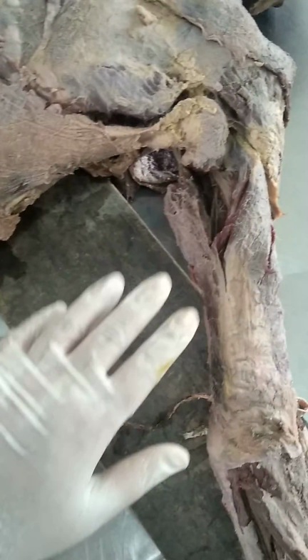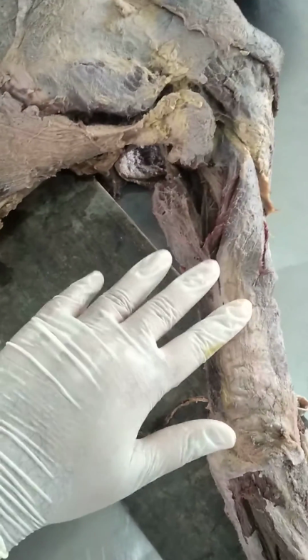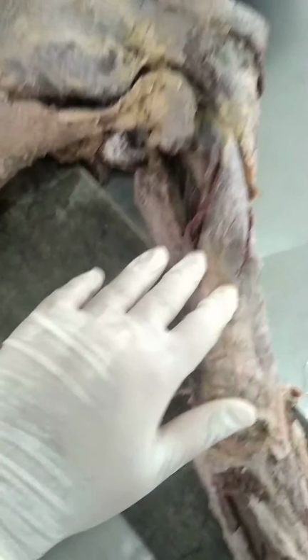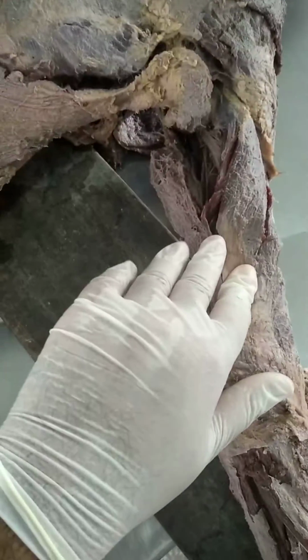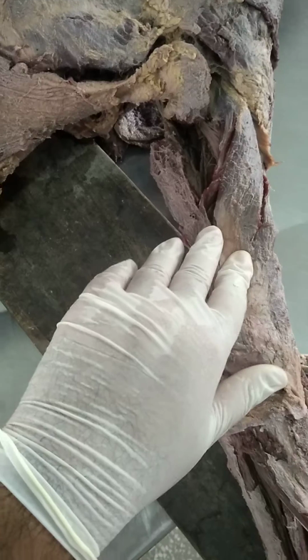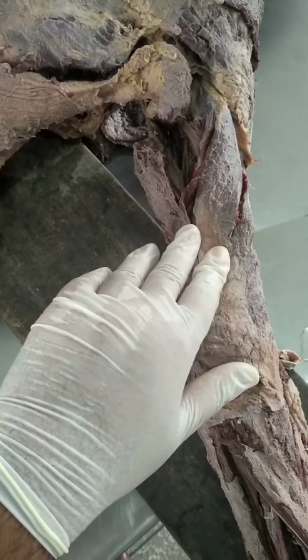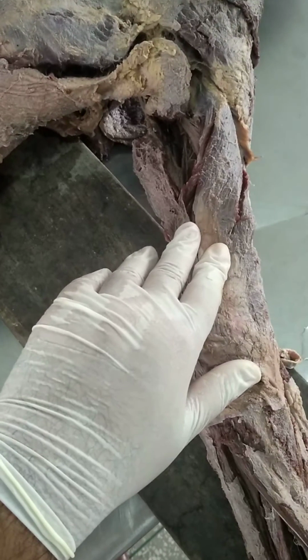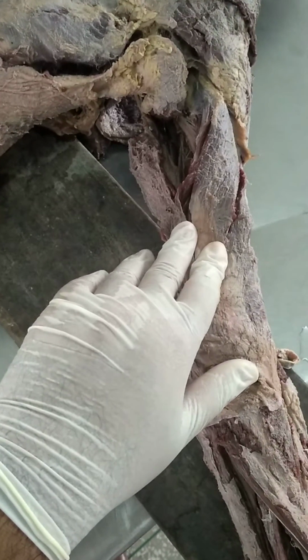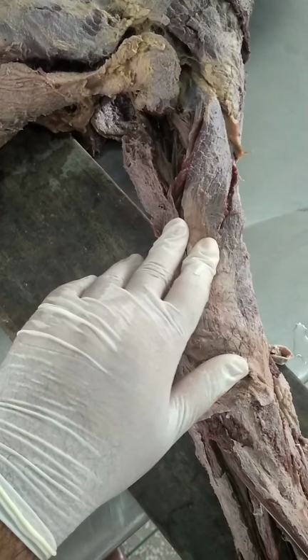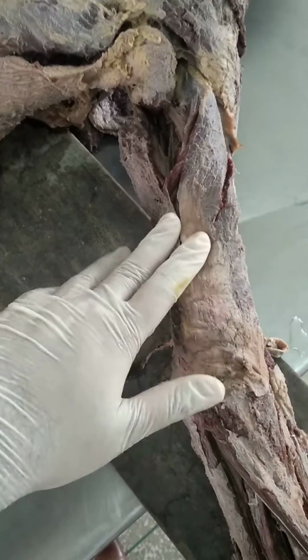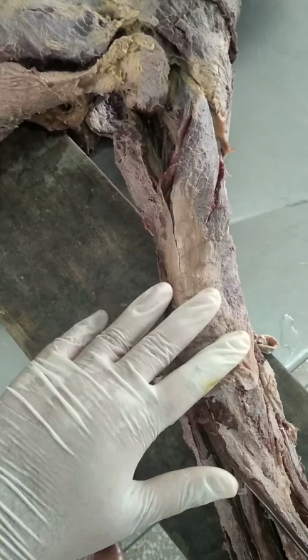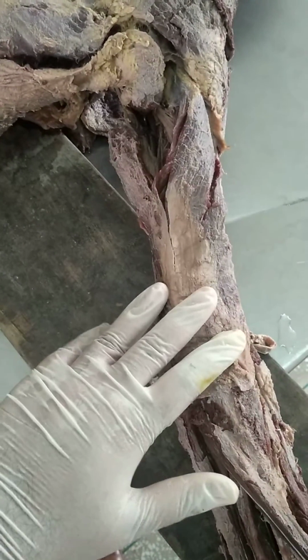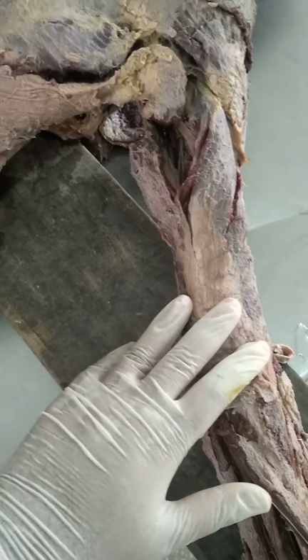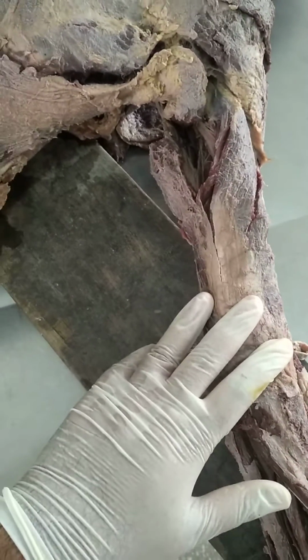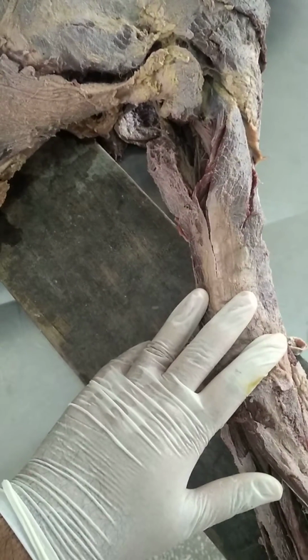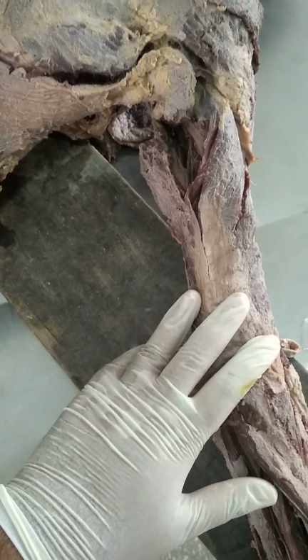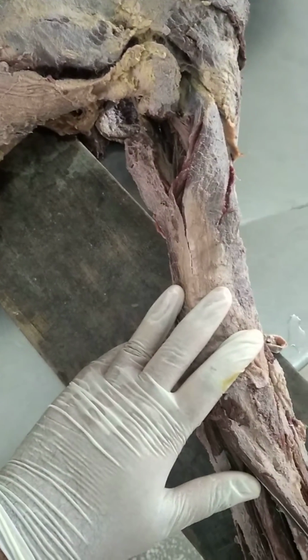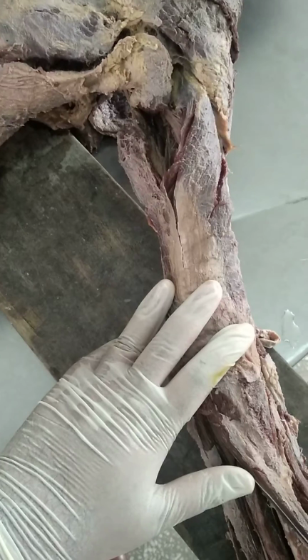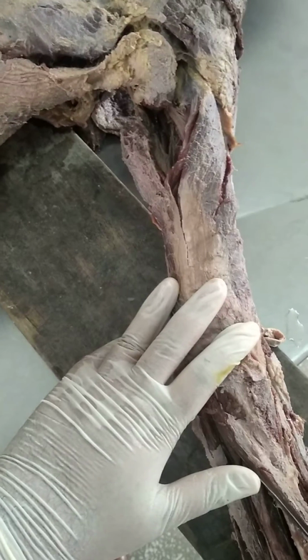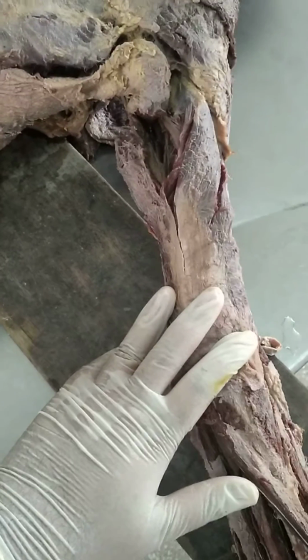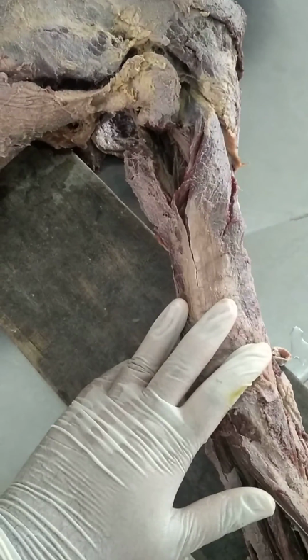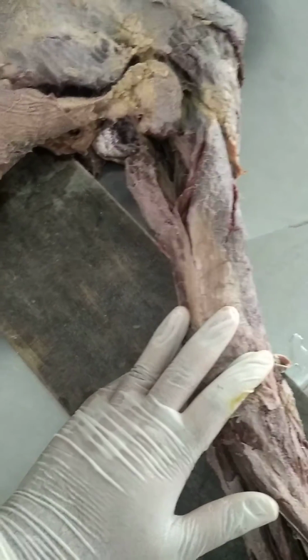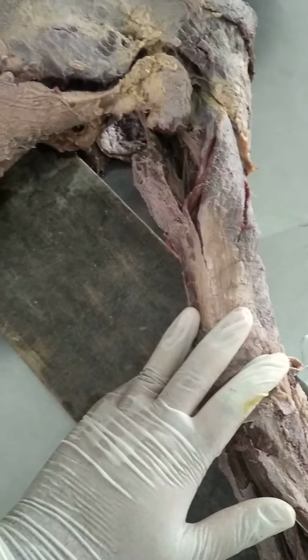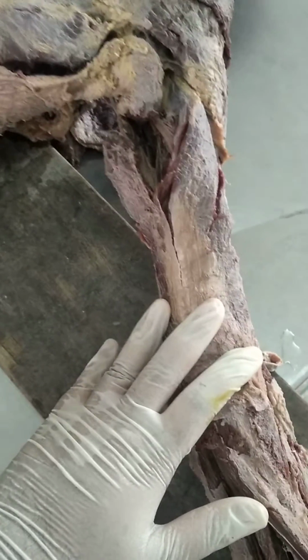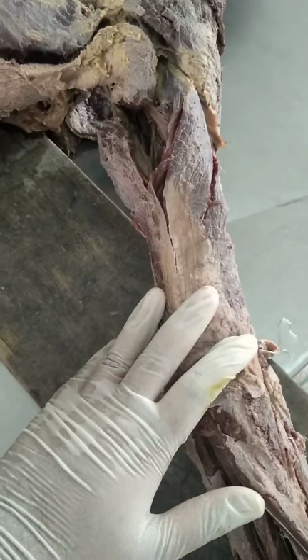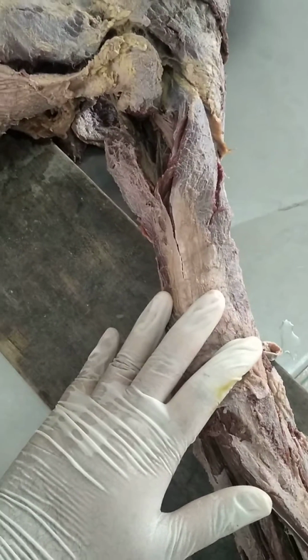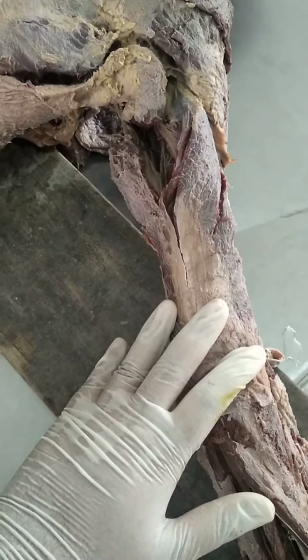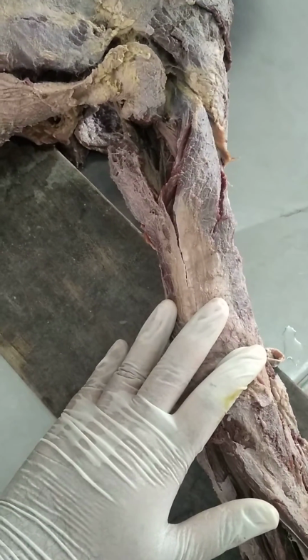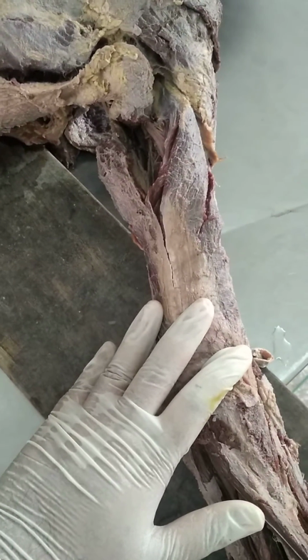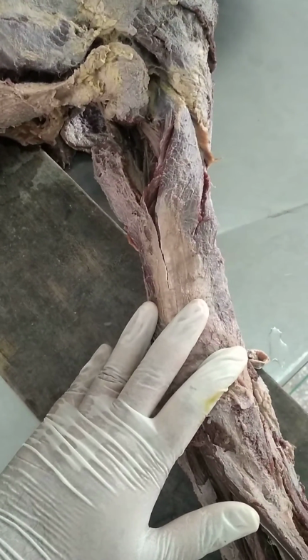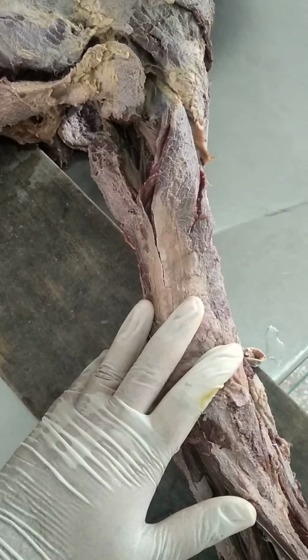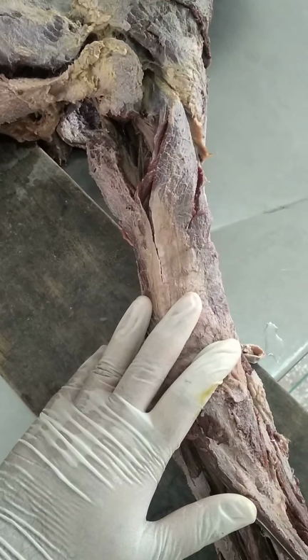Today I will show you the muscles of the posterior compartment of the arm and forearm. In the posterior compartment there is only one muscle, and that is the triceps brachii. The triceps brachii has three heads.